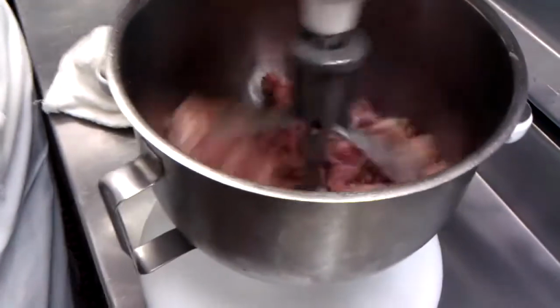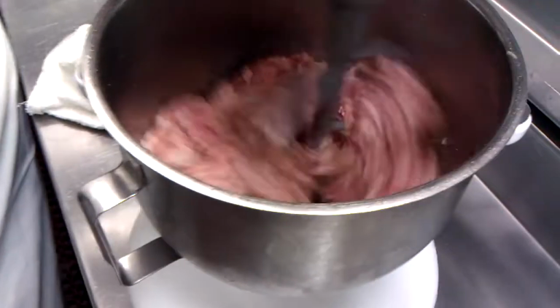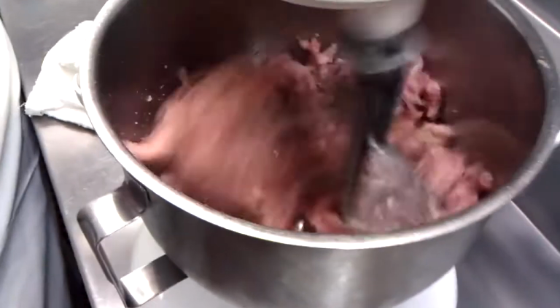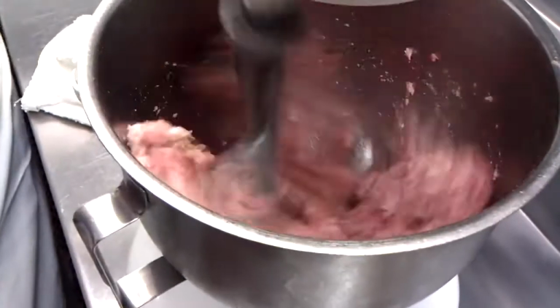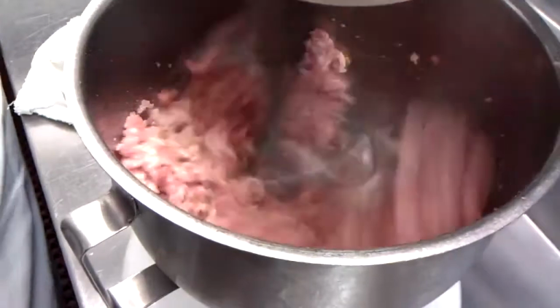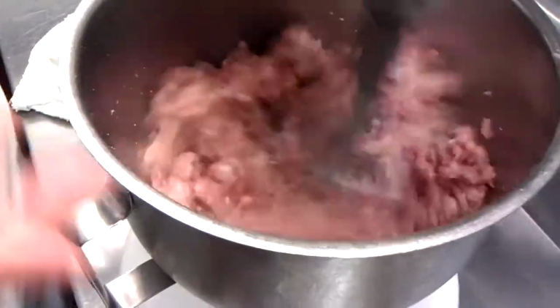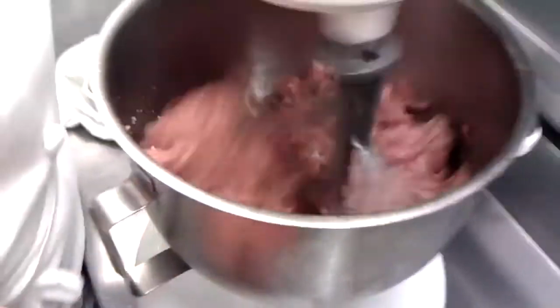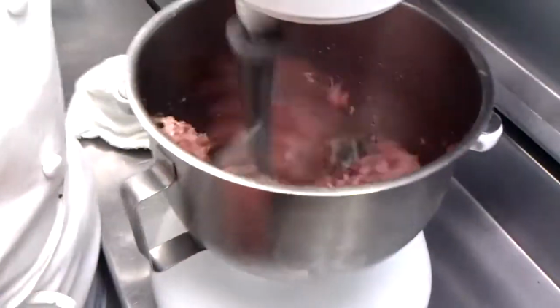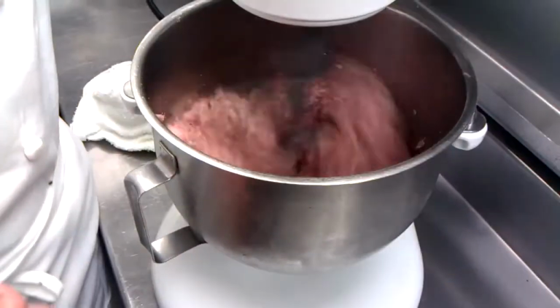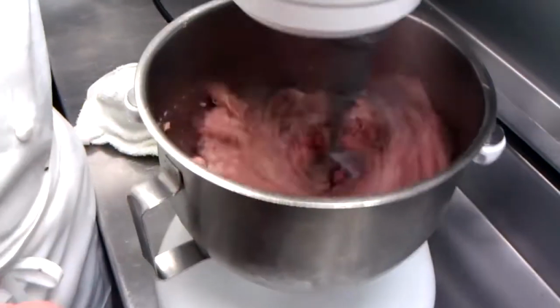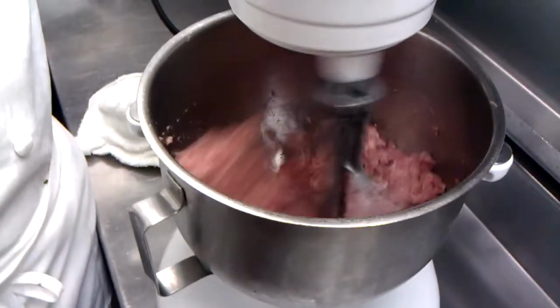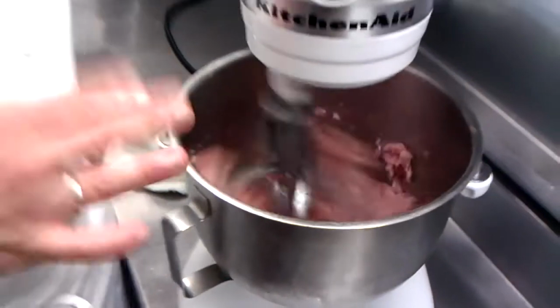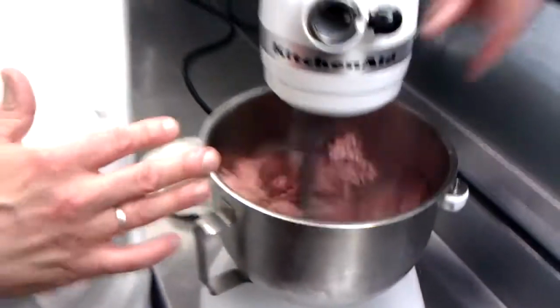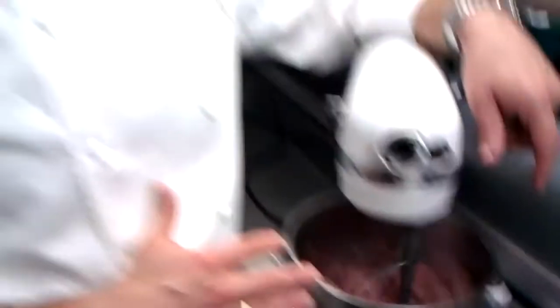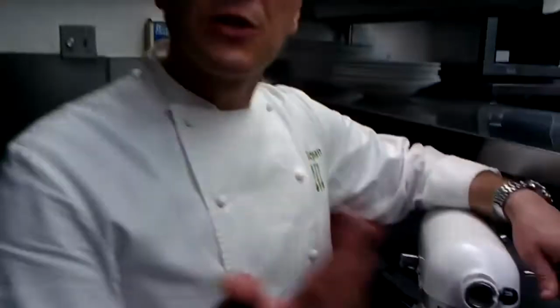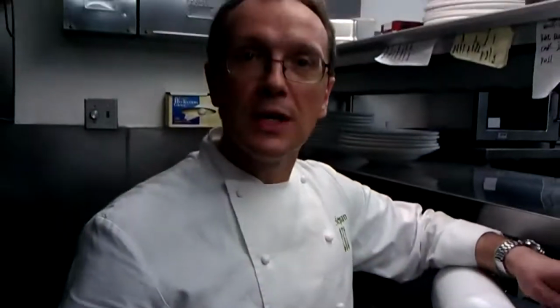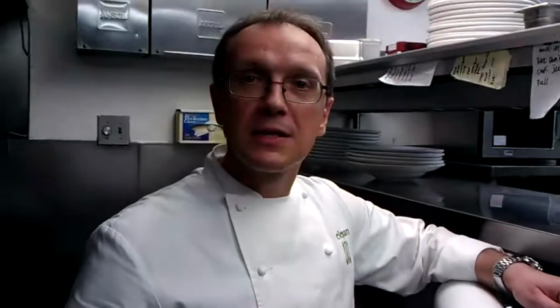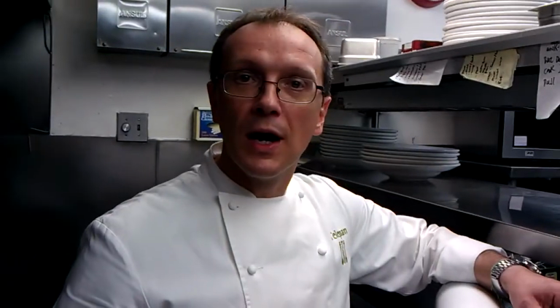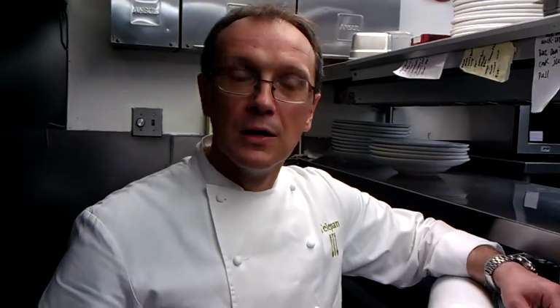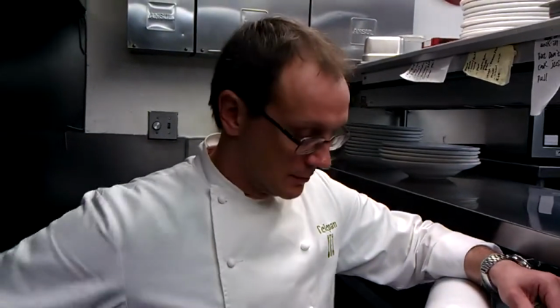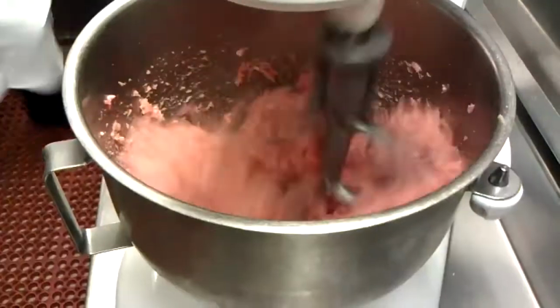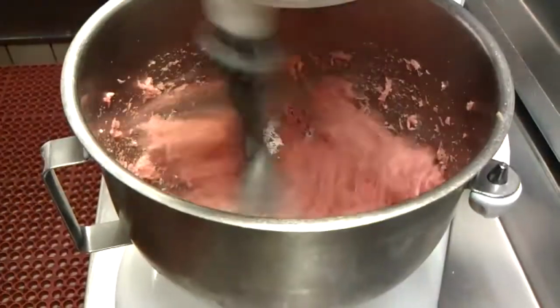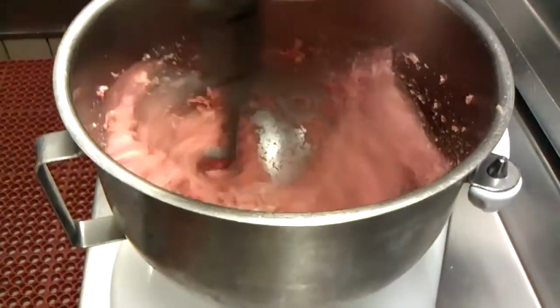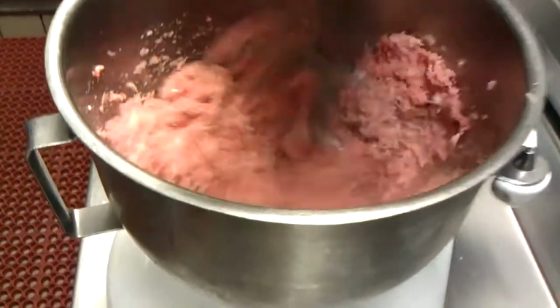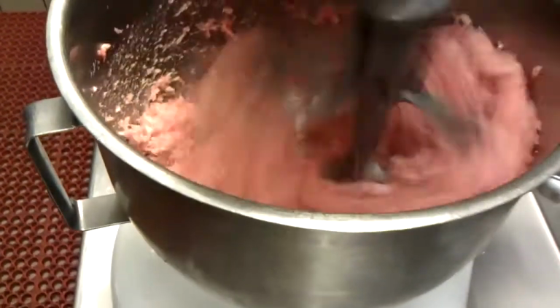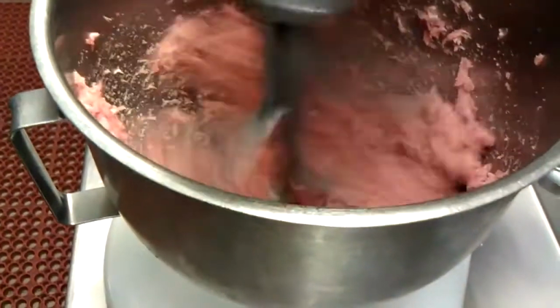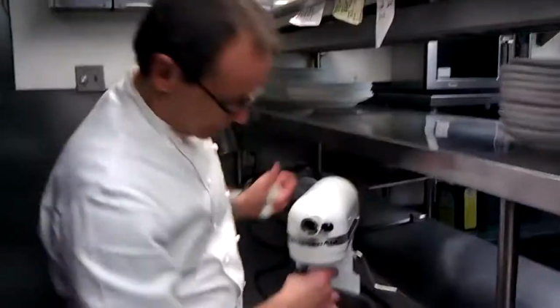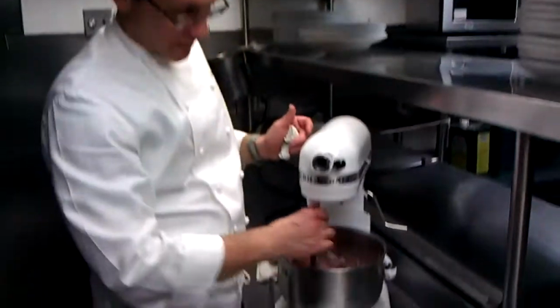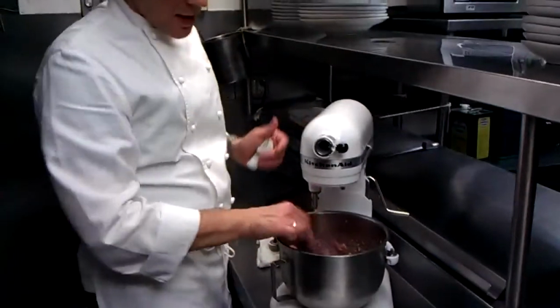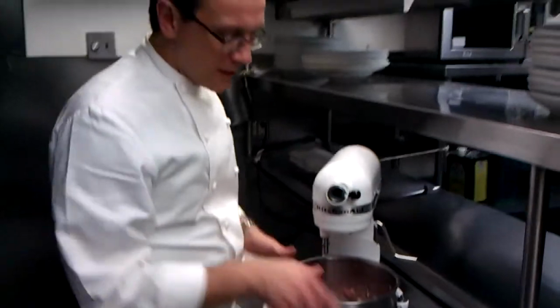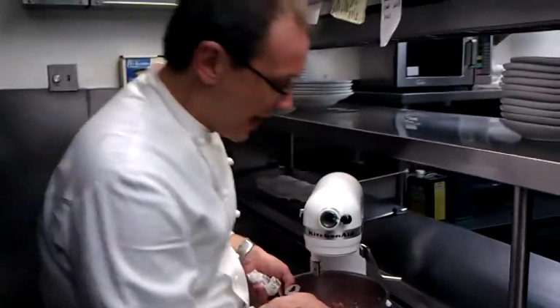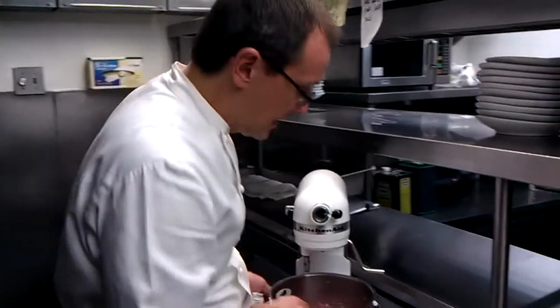We're going to let it go for a few minutes so the ingredients mix in well, just like when you cream butter for a cake. We've got about two pounds of meat here.